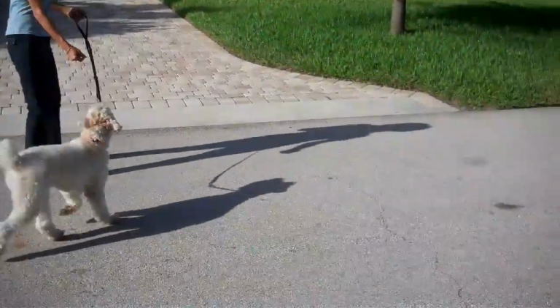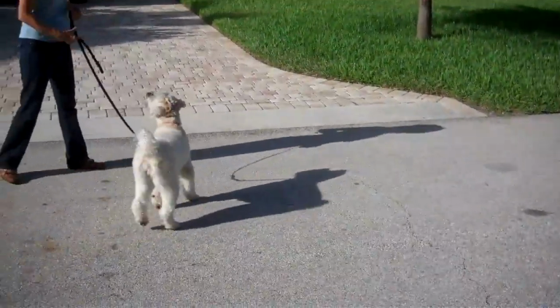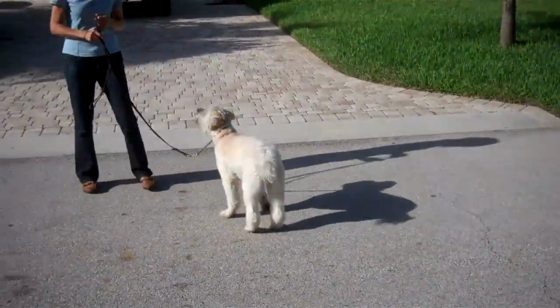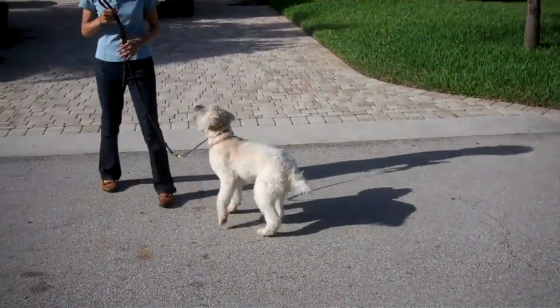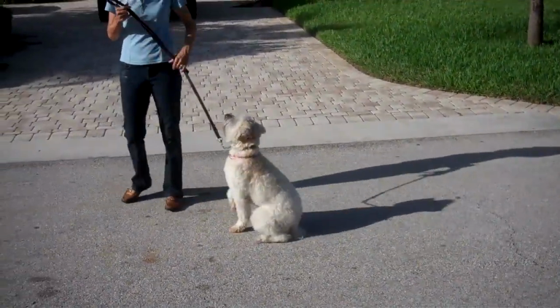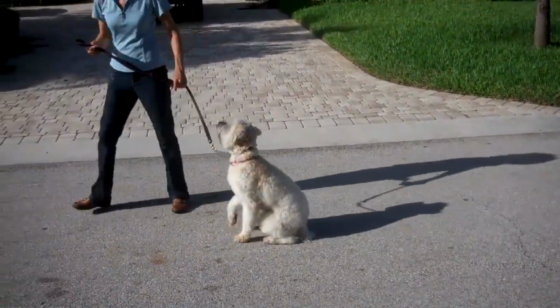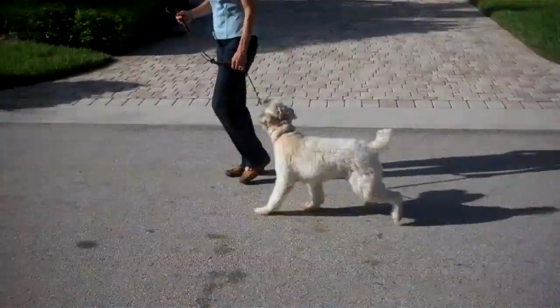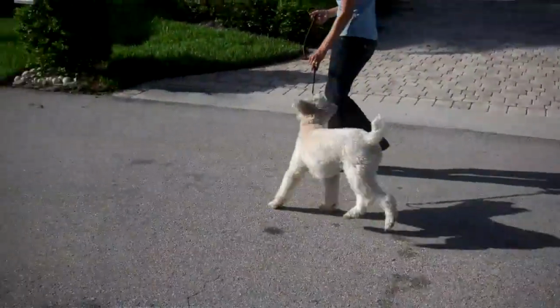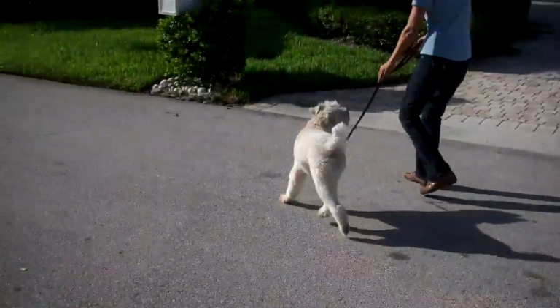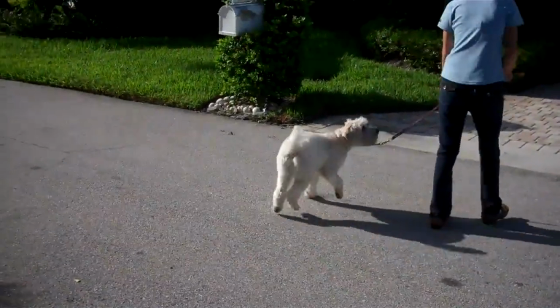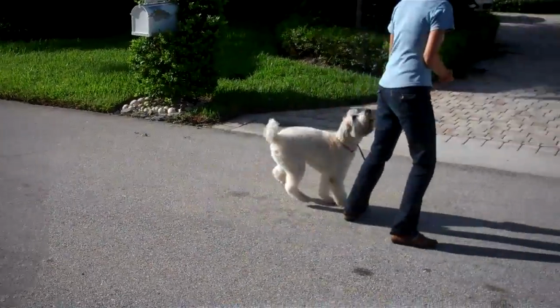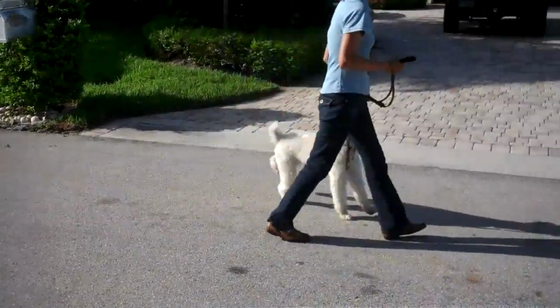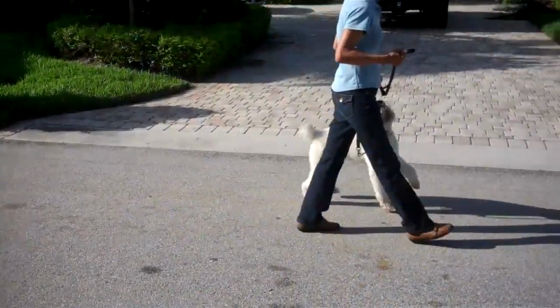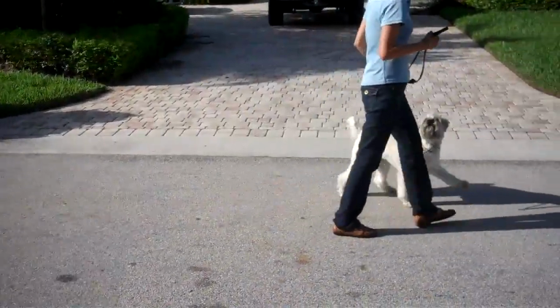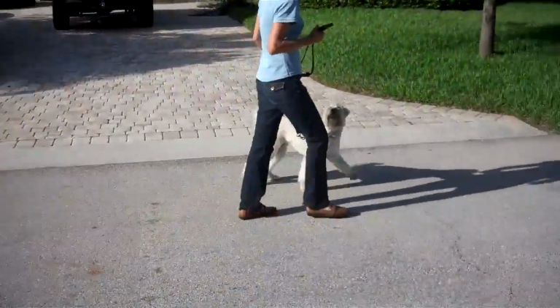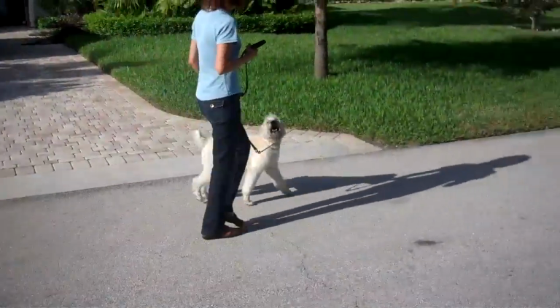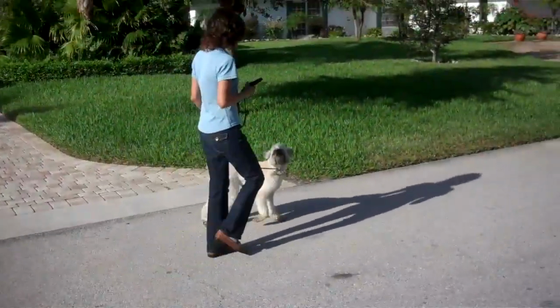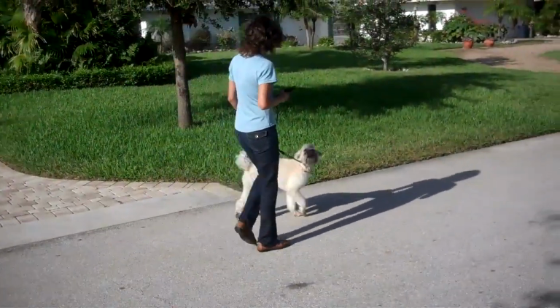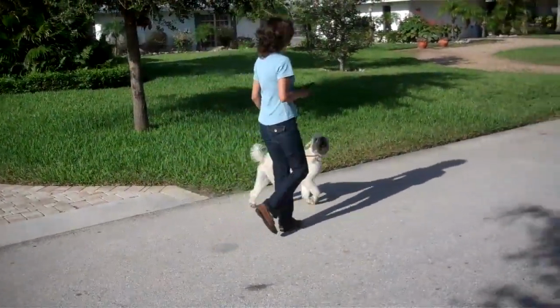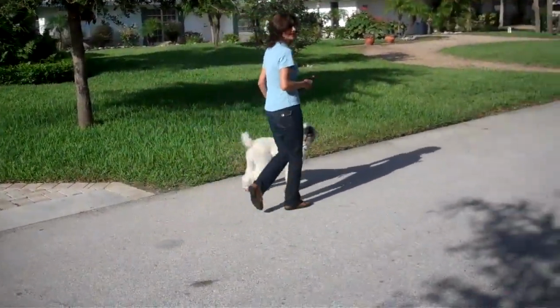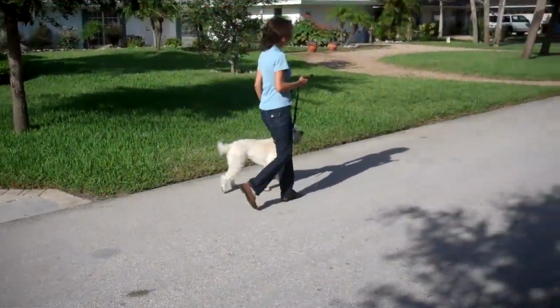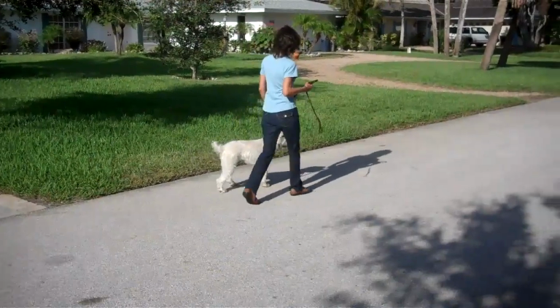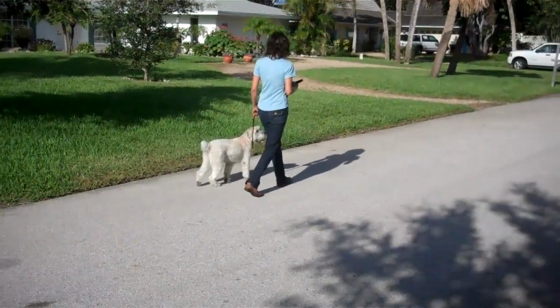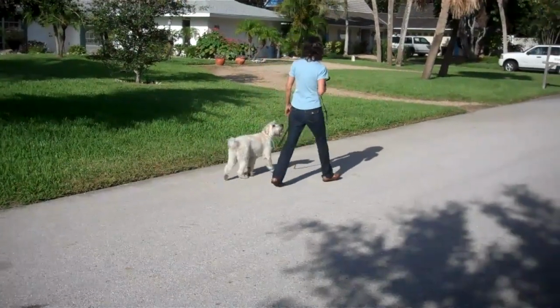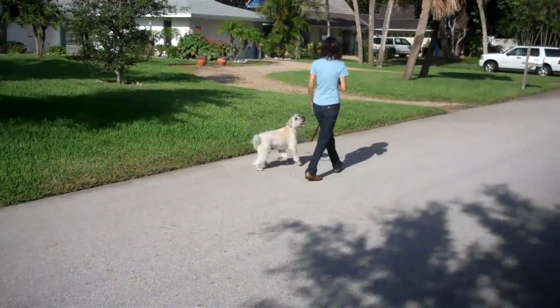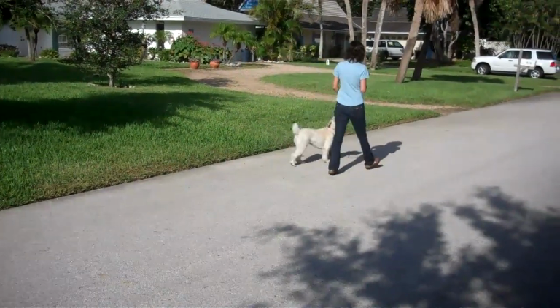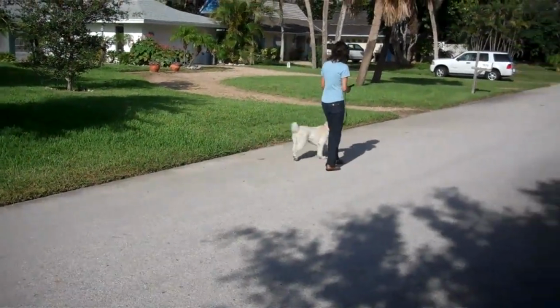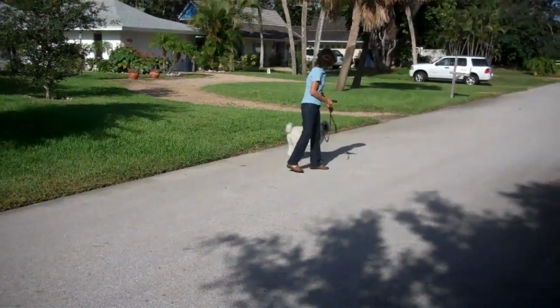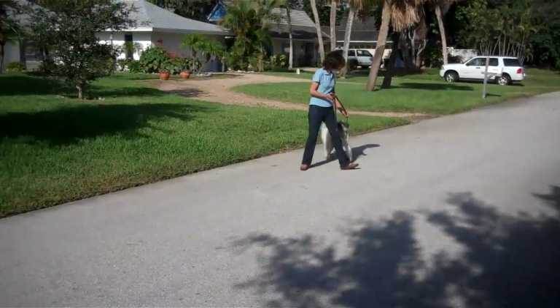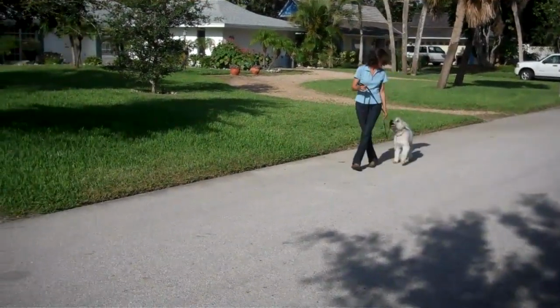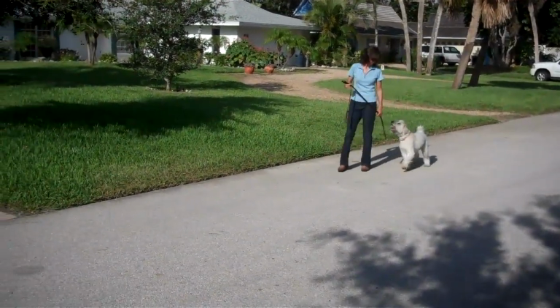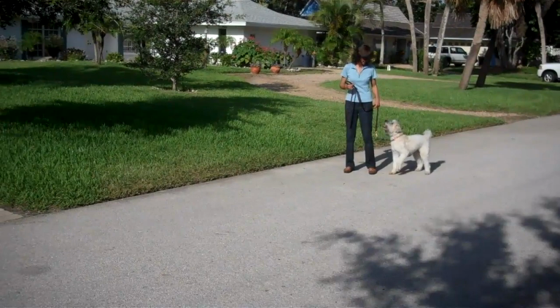Good girl, Winnie. Sit. This way. This way. Good girl. Good girl. That's pretty good attention, I'll say. Good girl. This way. Good girl. Sit.